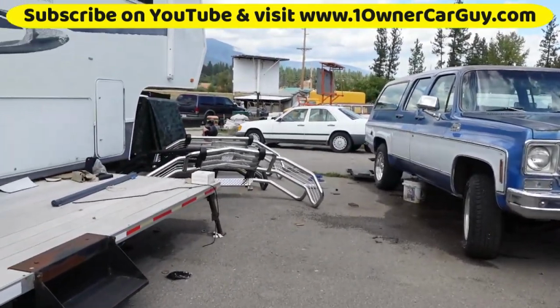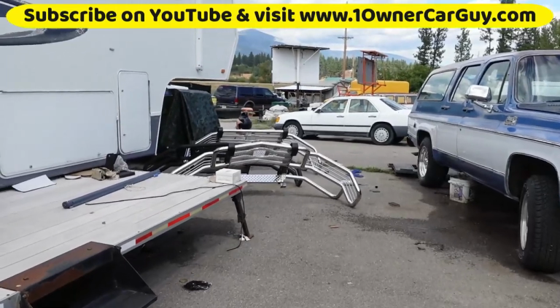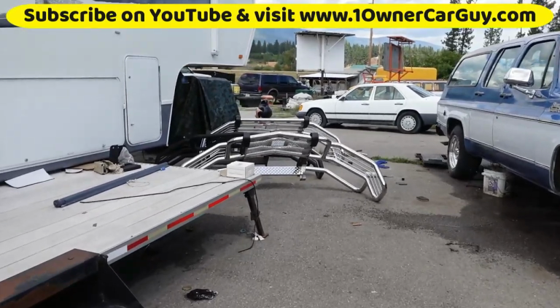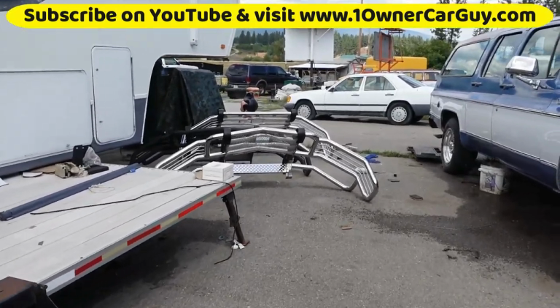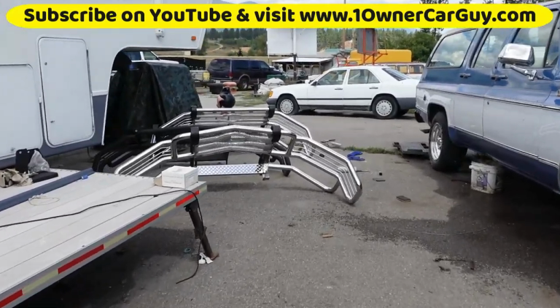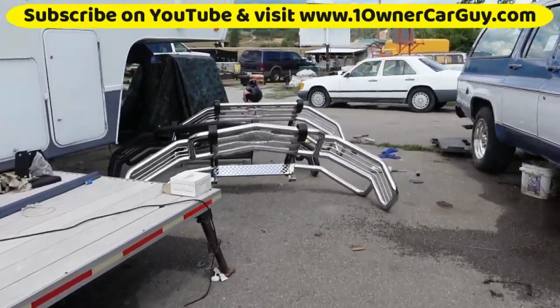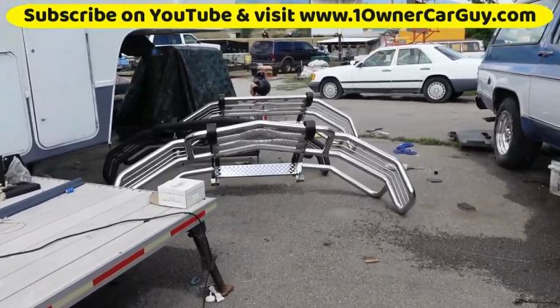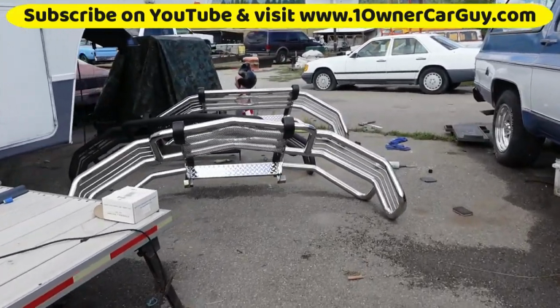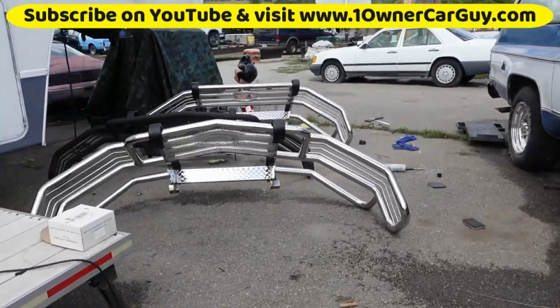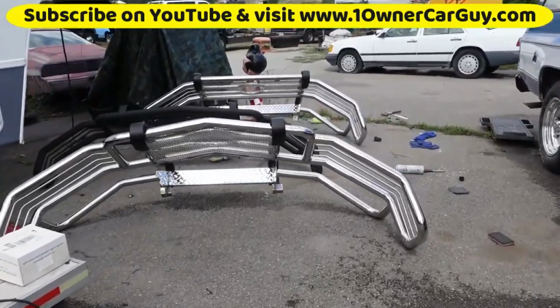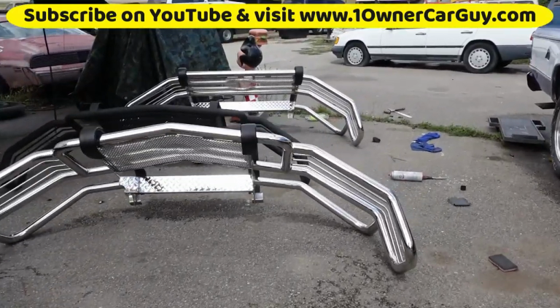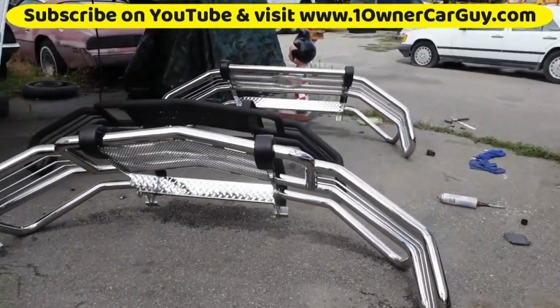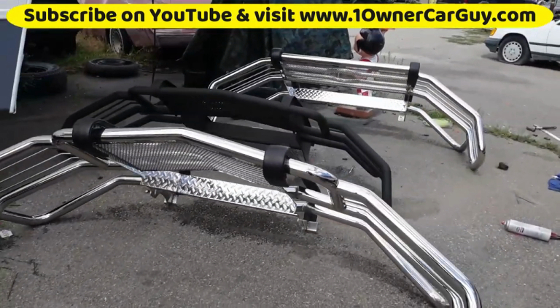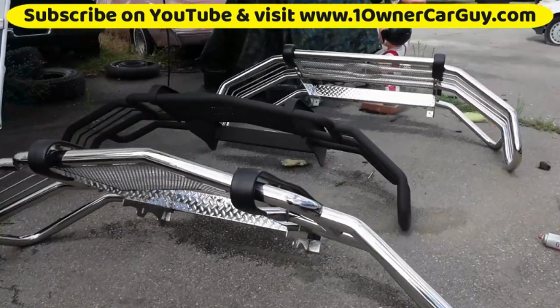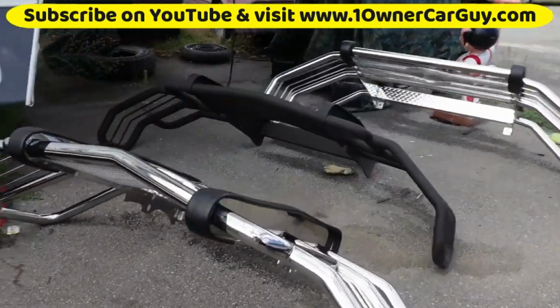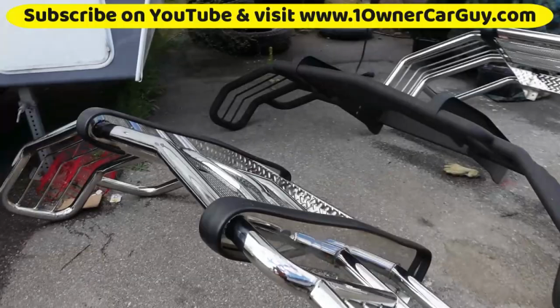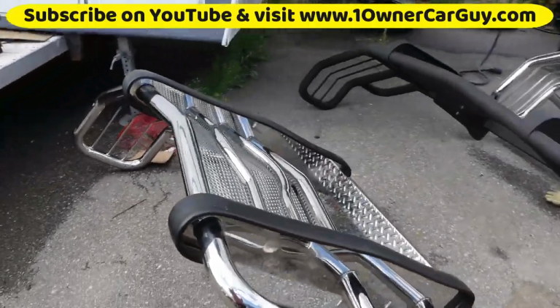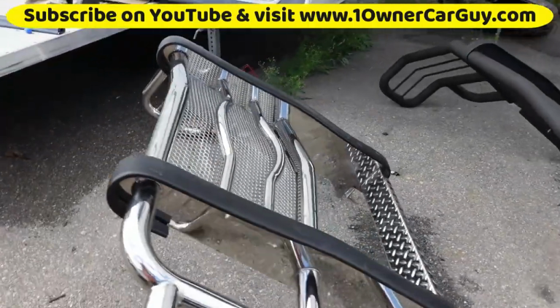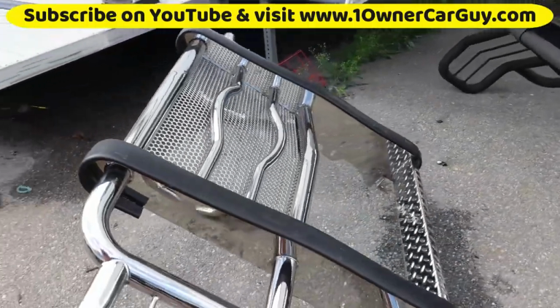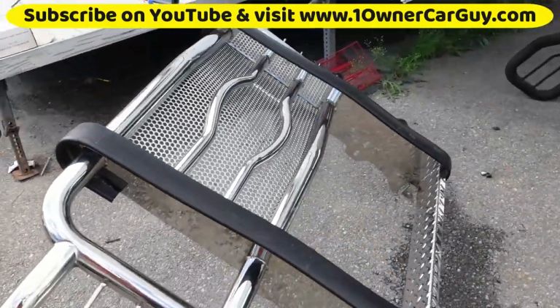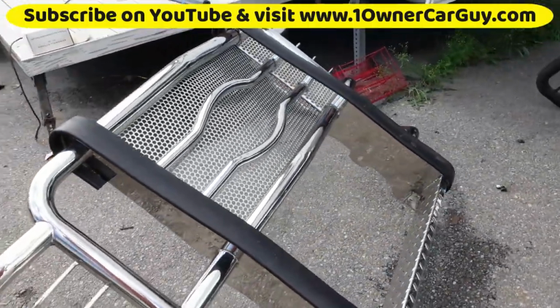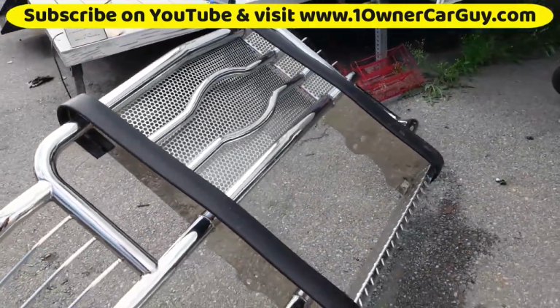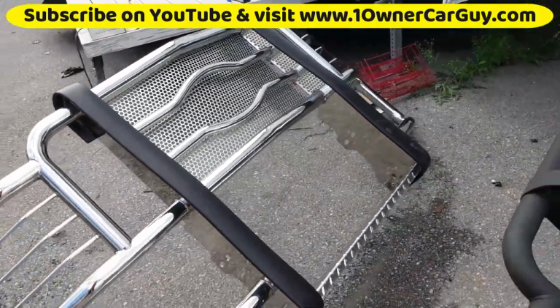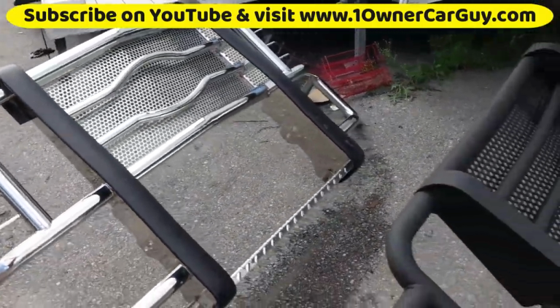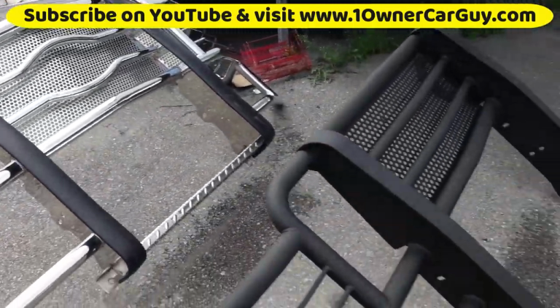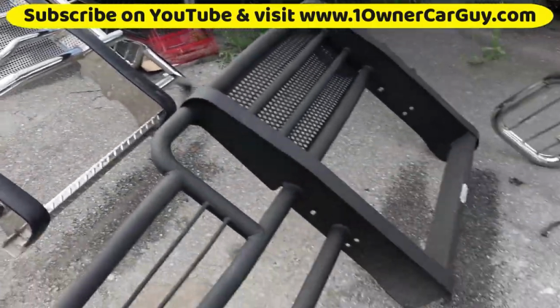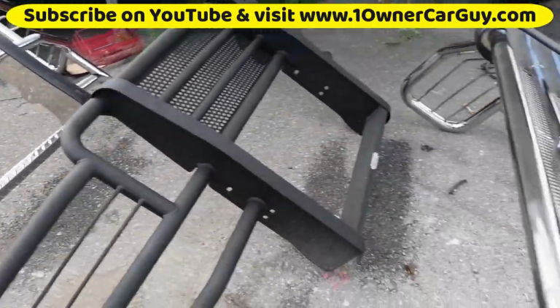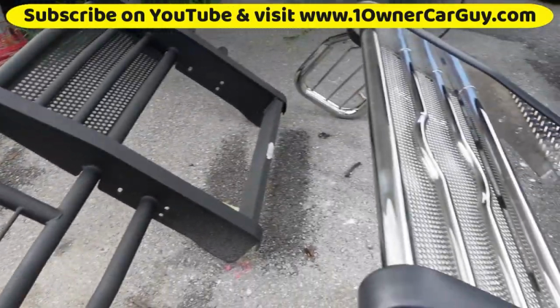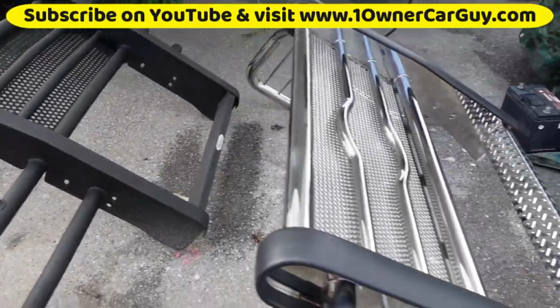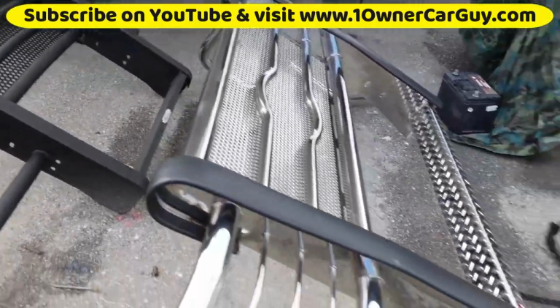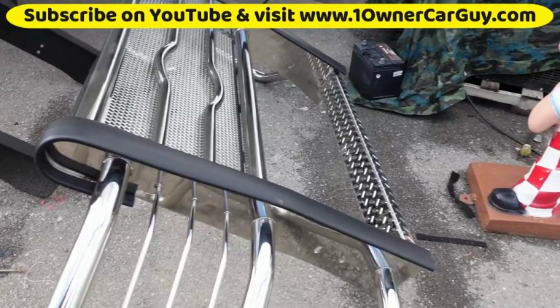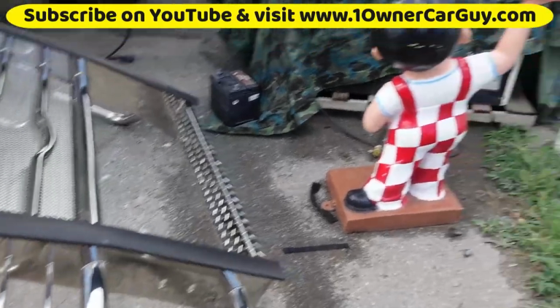I don't know if you've seen these grills, but these grills are pretty freaking amazing. Look at that — crazy stuff.